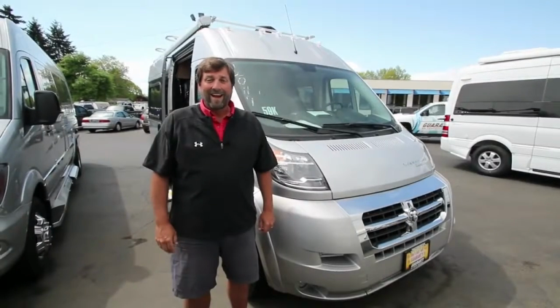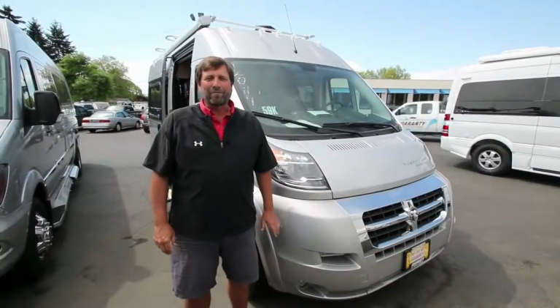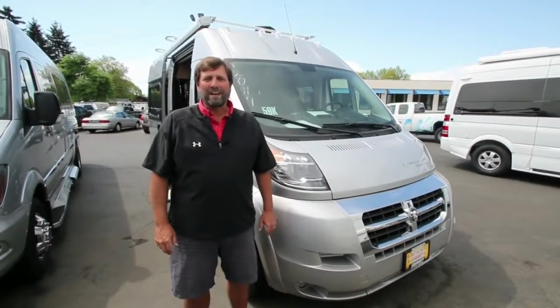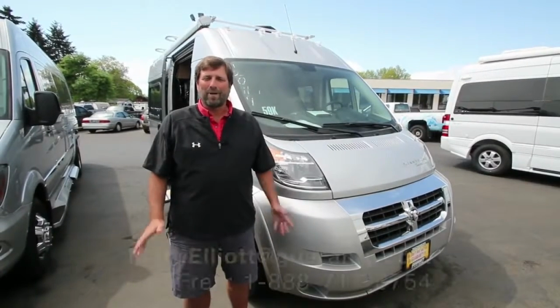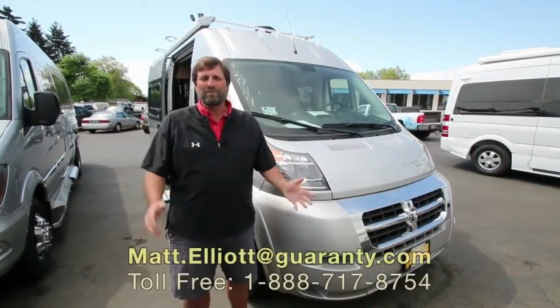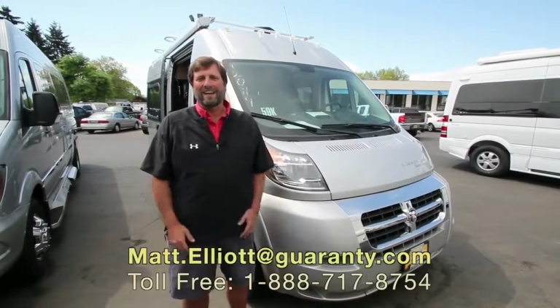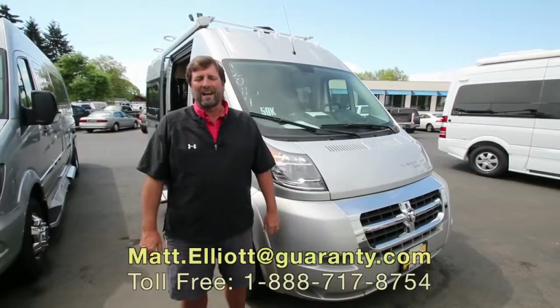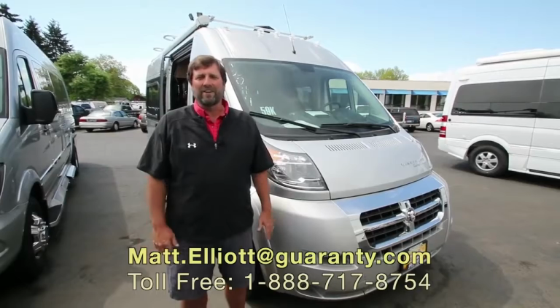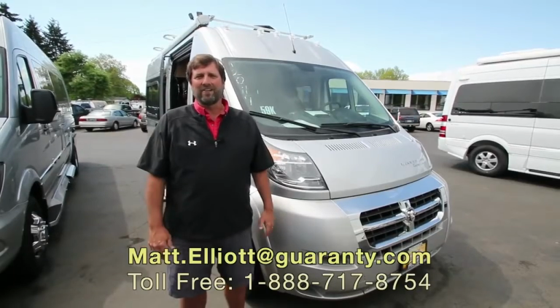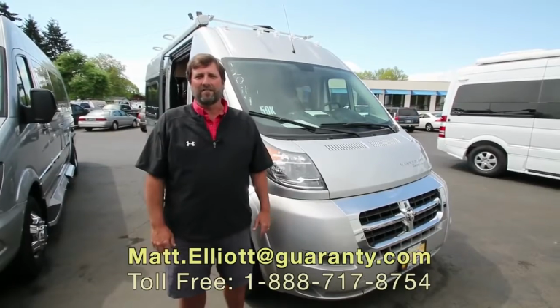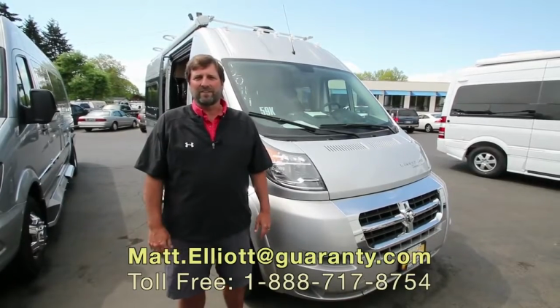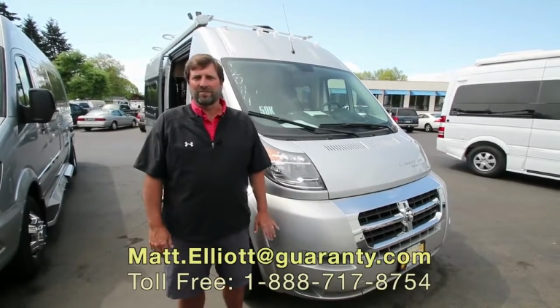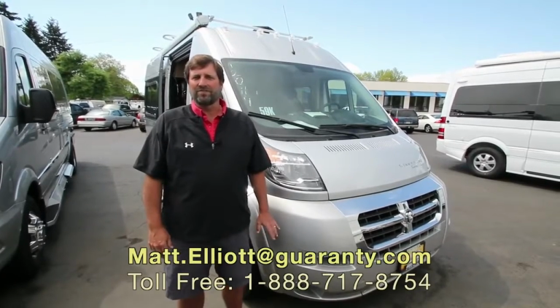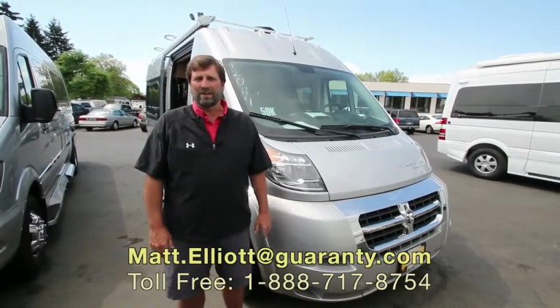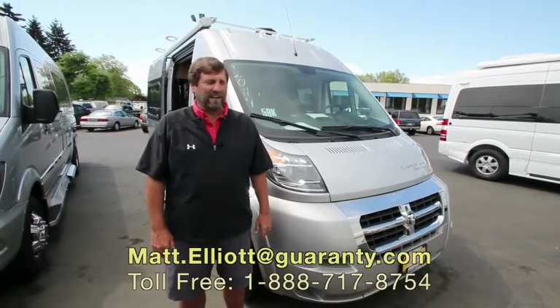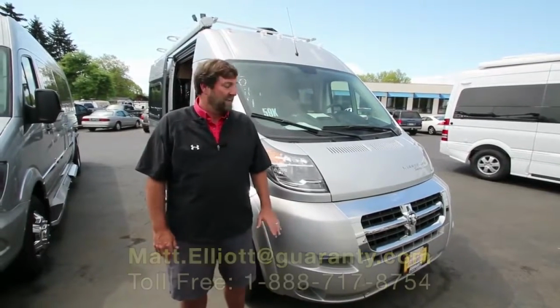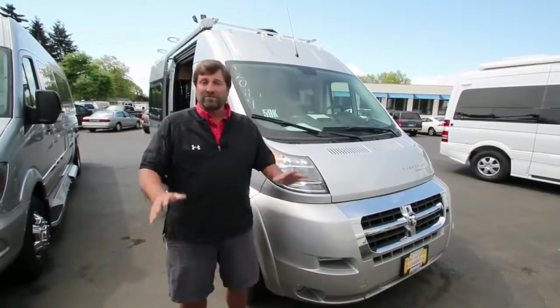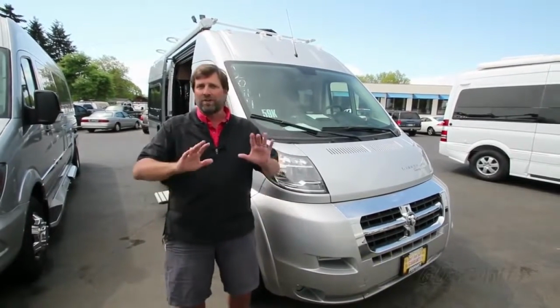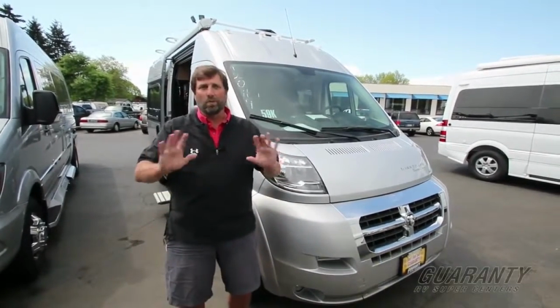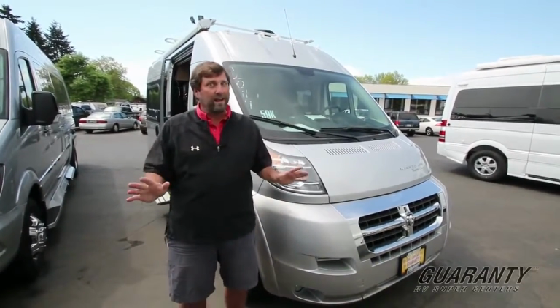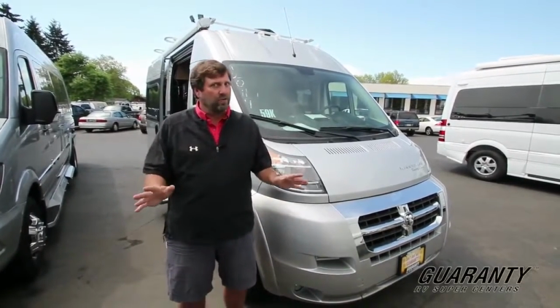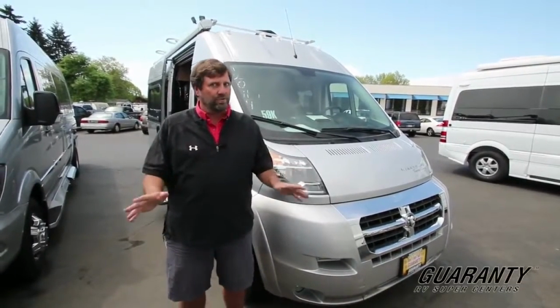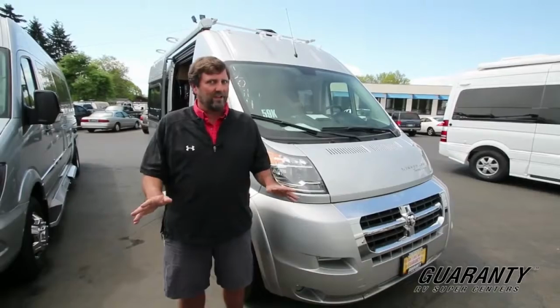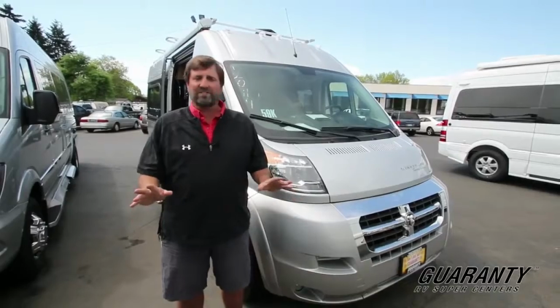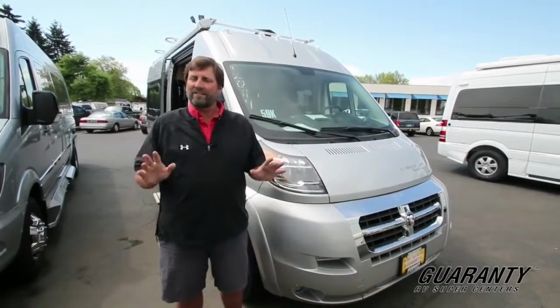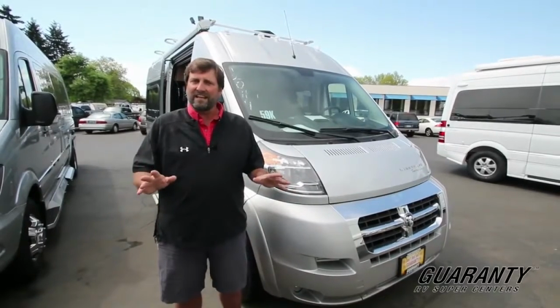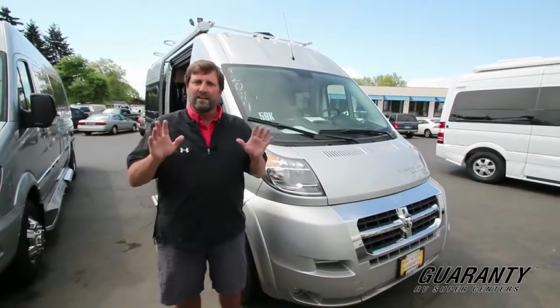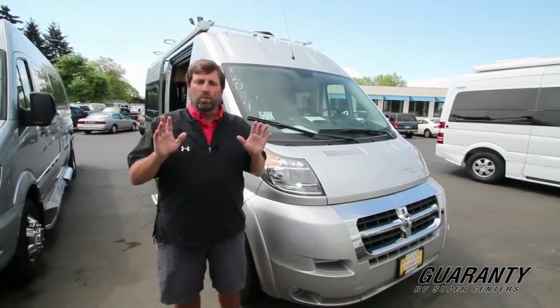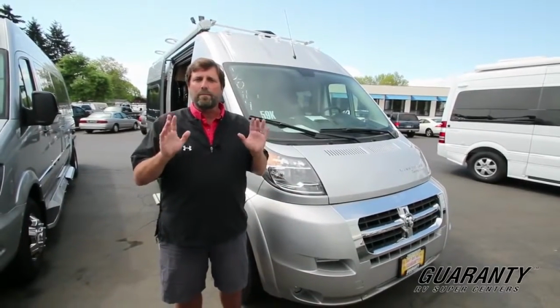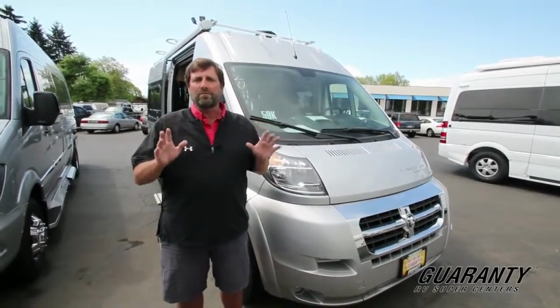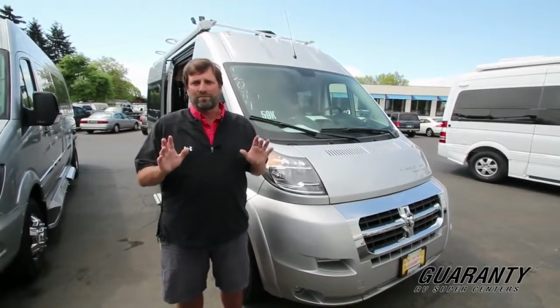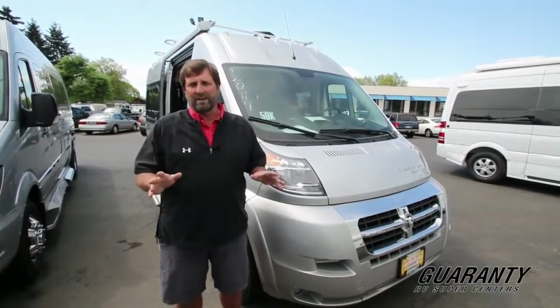Hi everybody, my name is Matt Elliott. I'm here at Guaranty RV Centers in Junction City, Oregon today to show you the brand new 2017 Winnebago Travato.